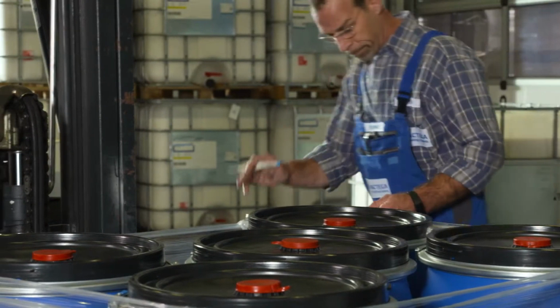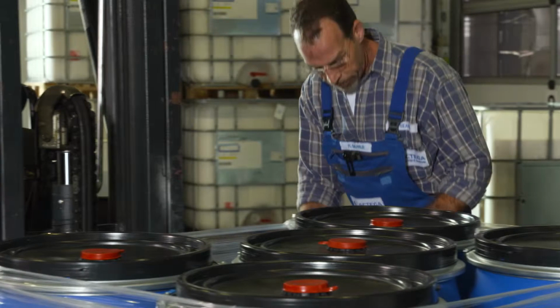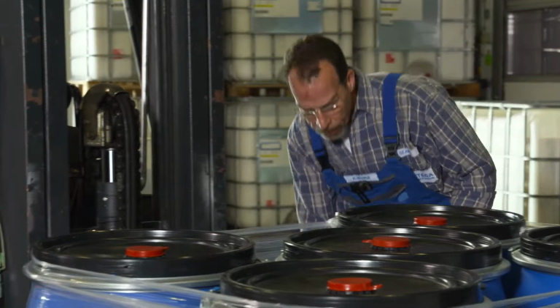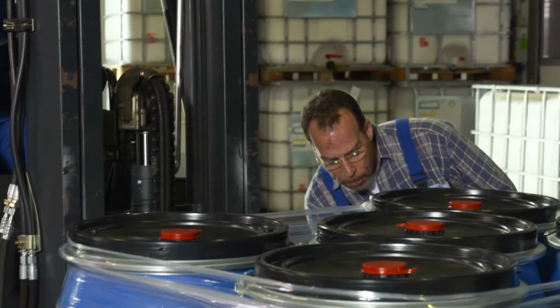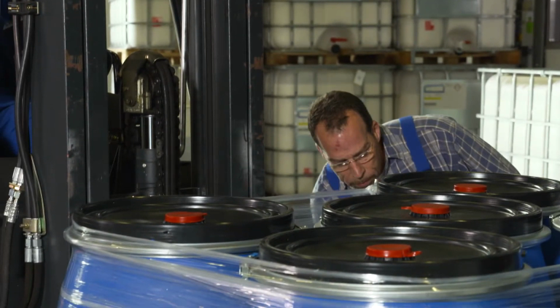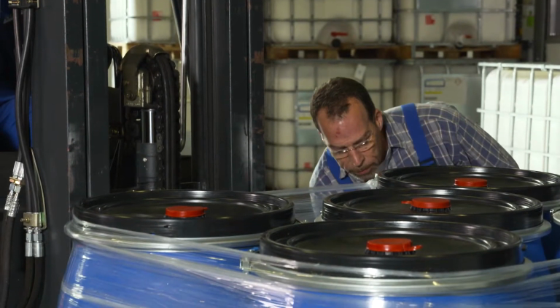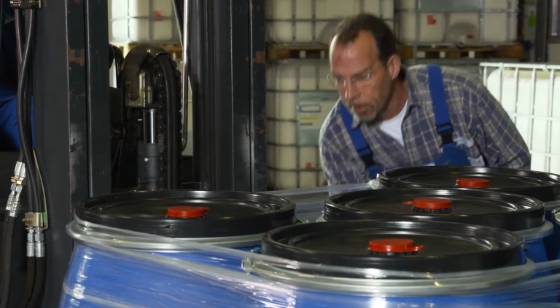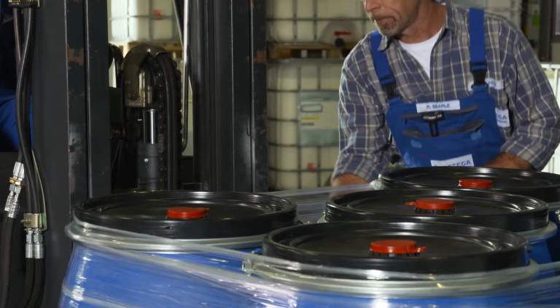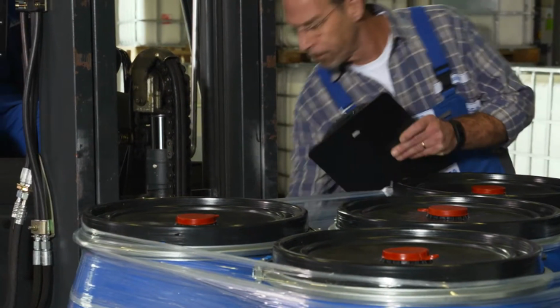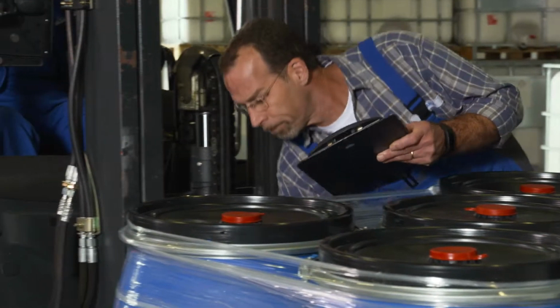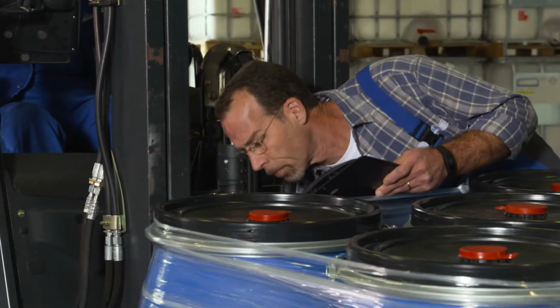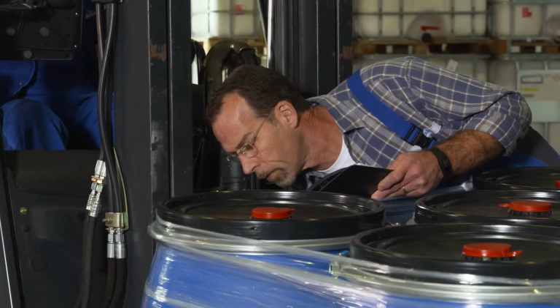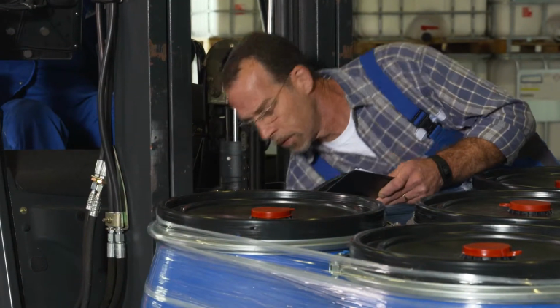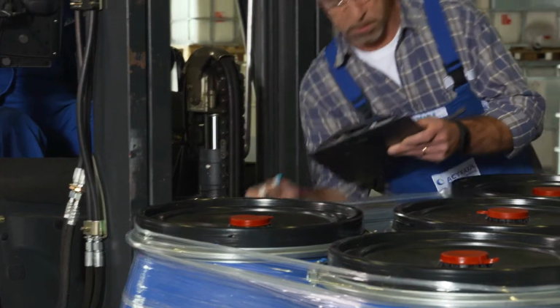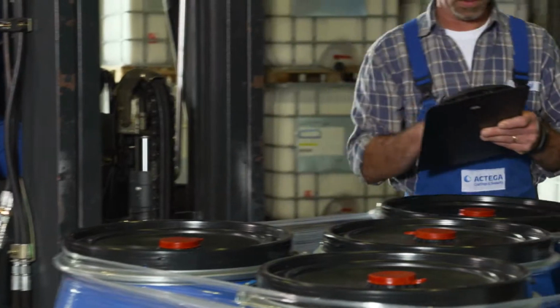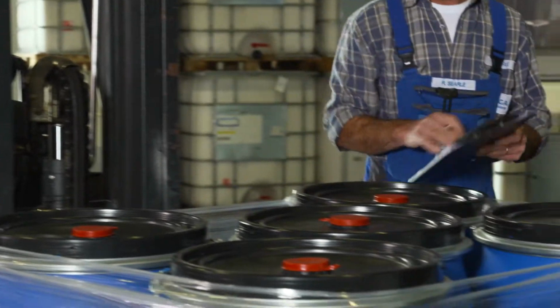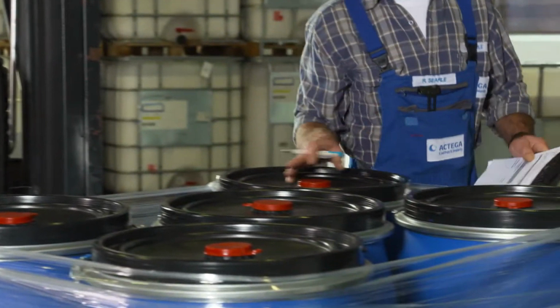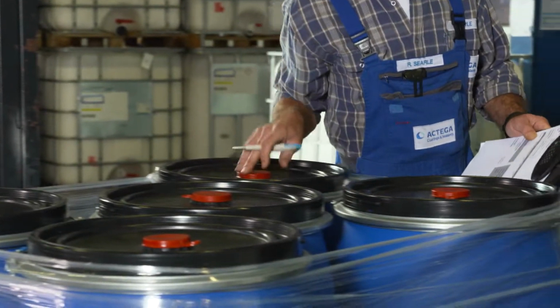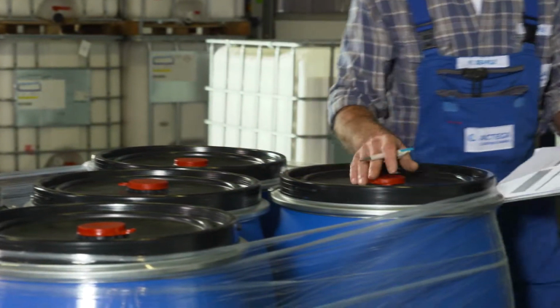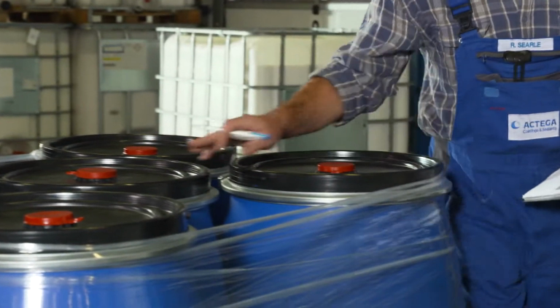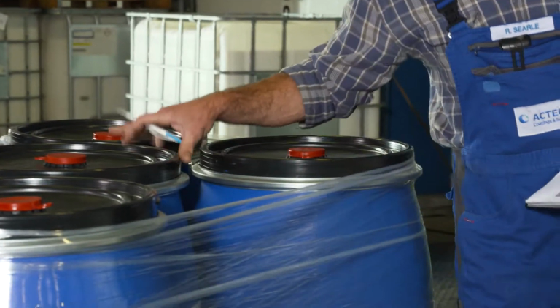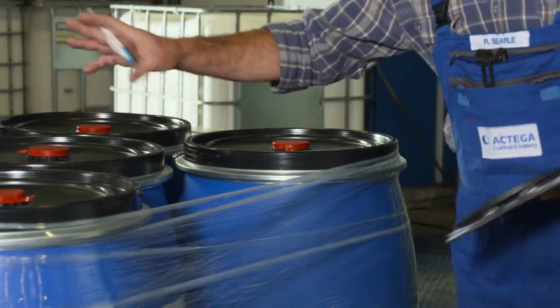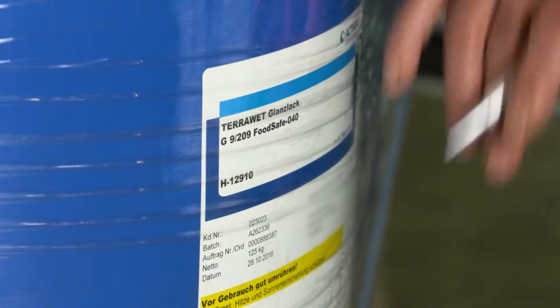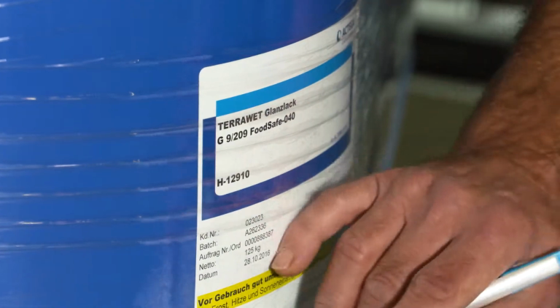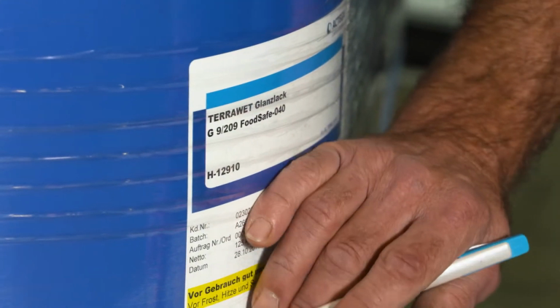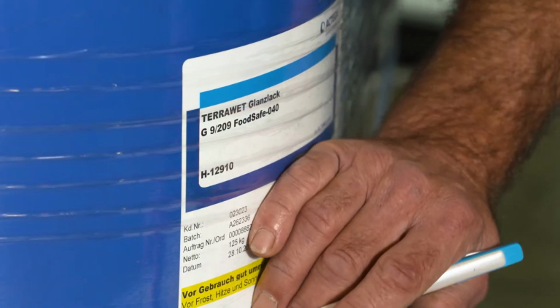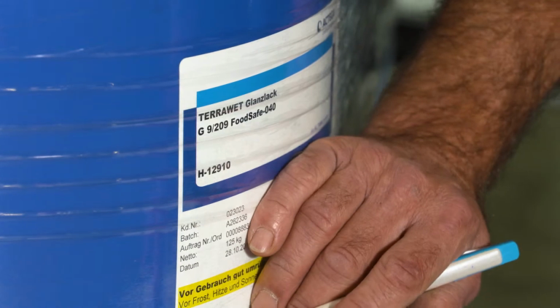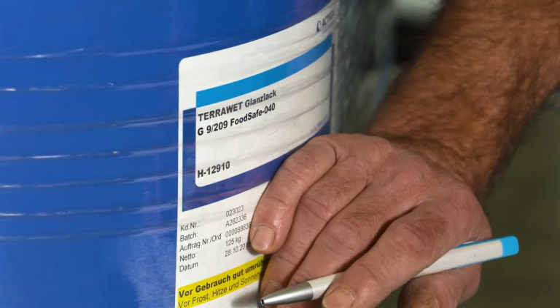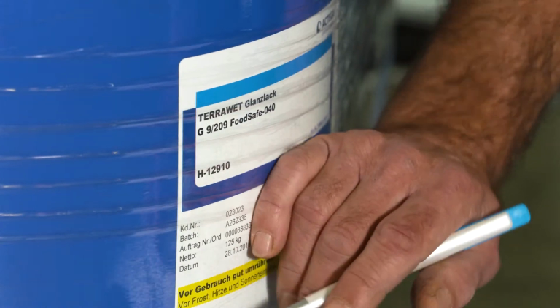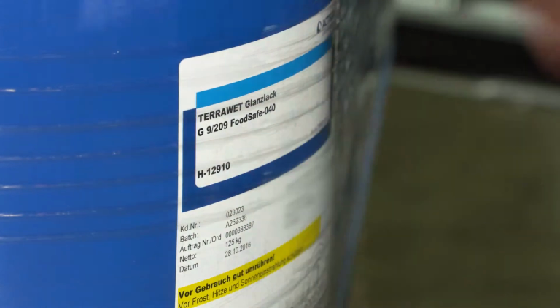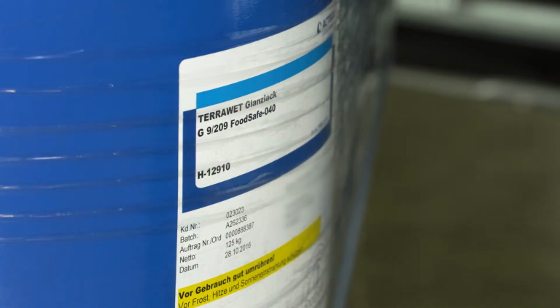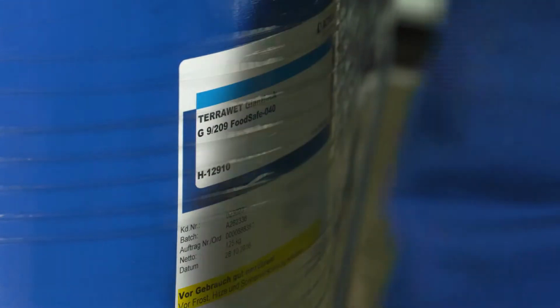The safe delivery of FoodSafe coatings to the customer represents the end of the production chain. Like this, FoodSafe quality is guaranteed, which does not only correspond to legal conditions, but also to customer requirements.